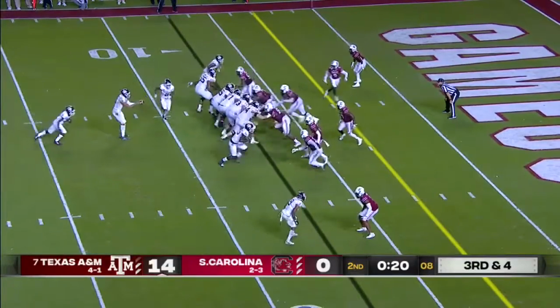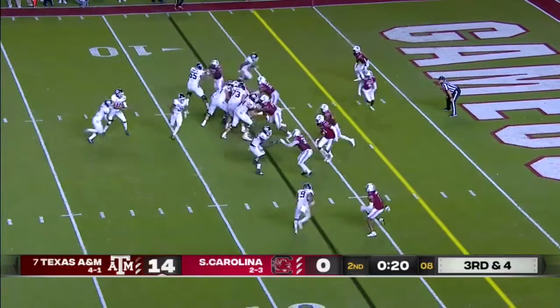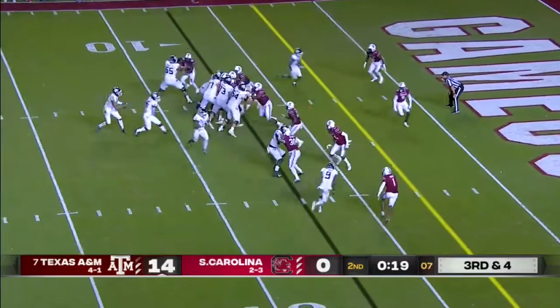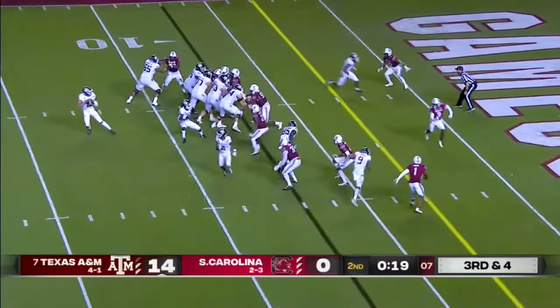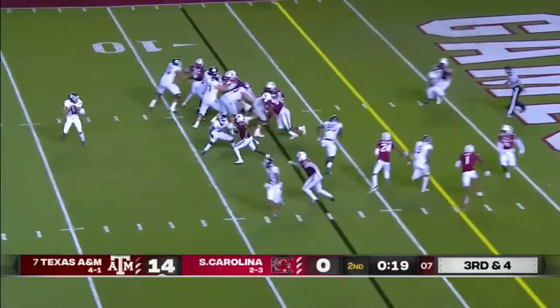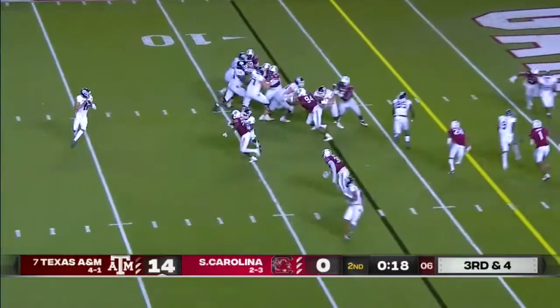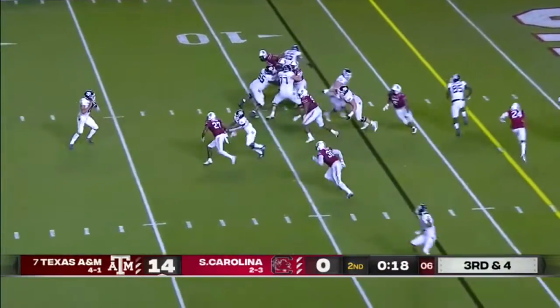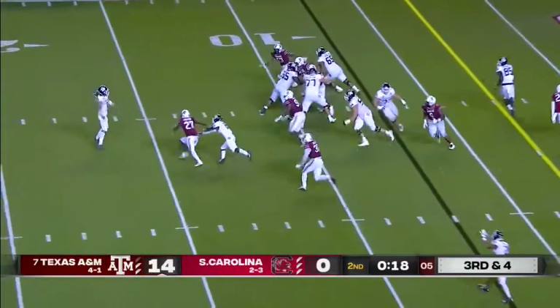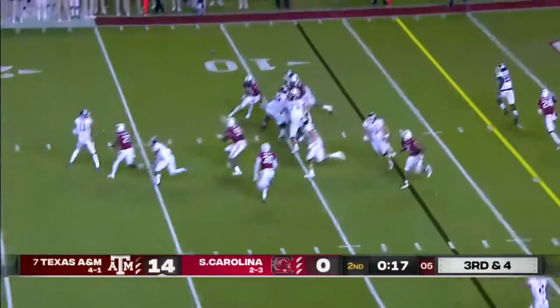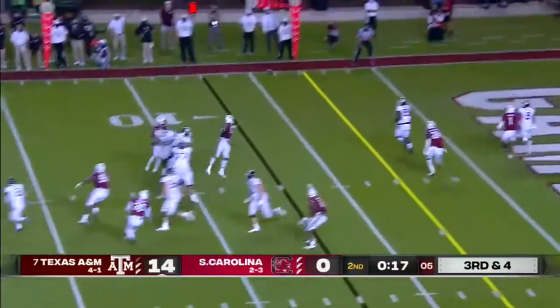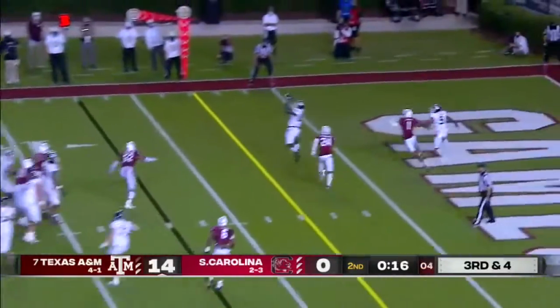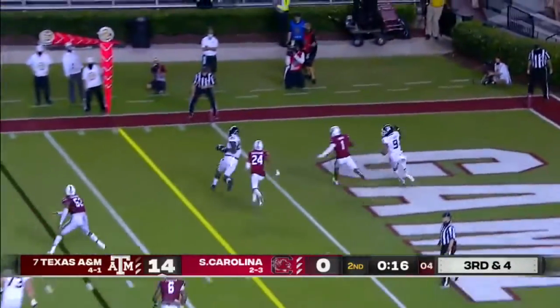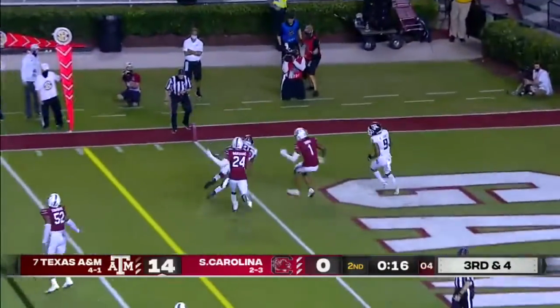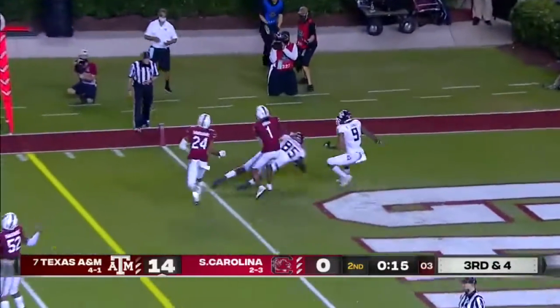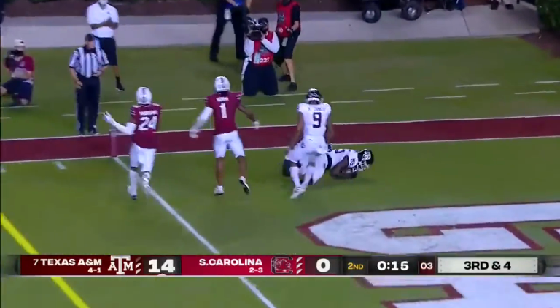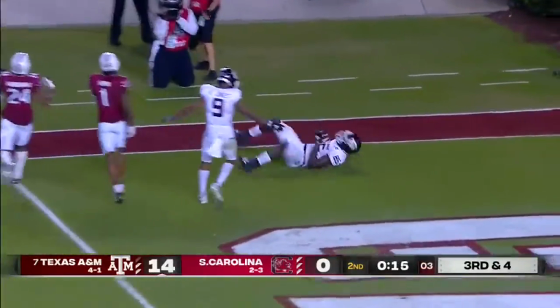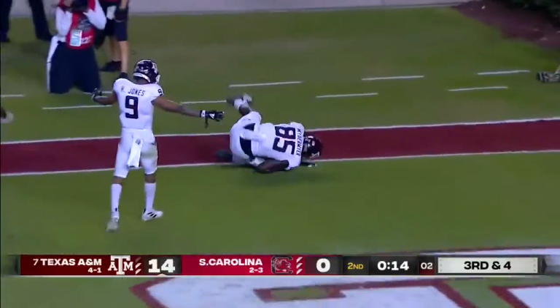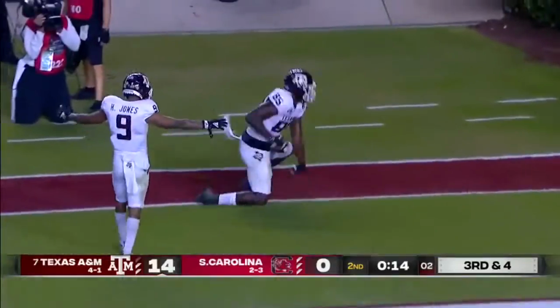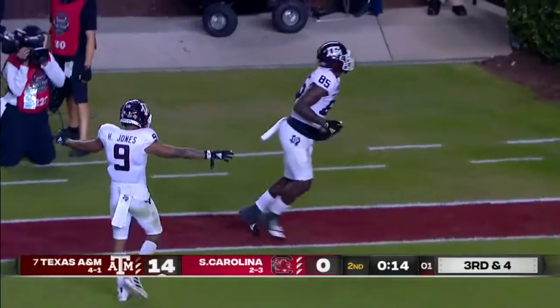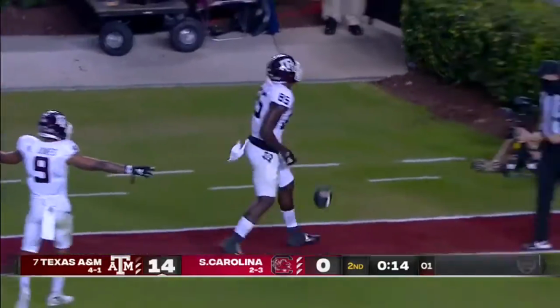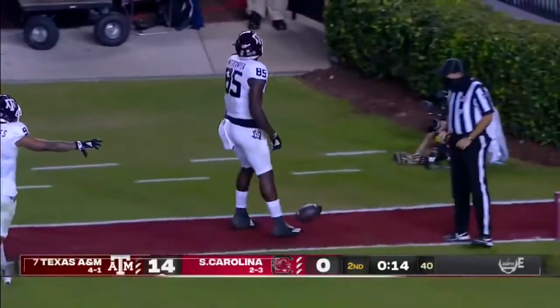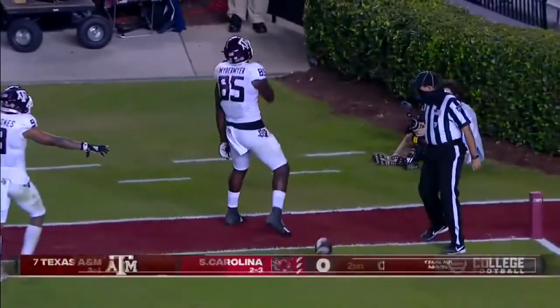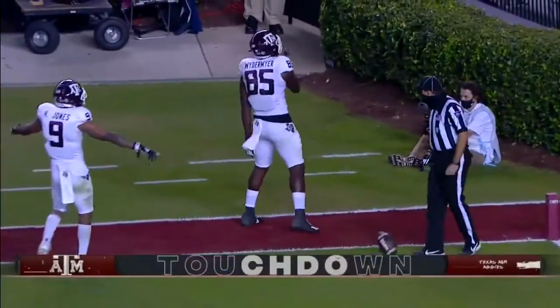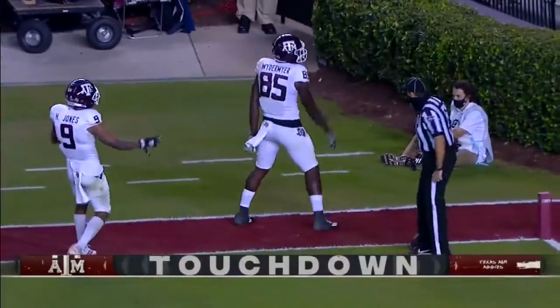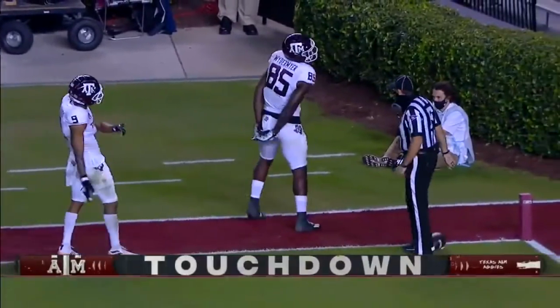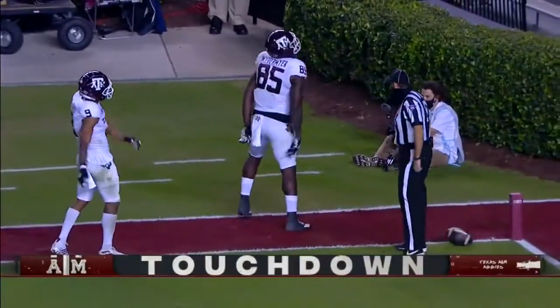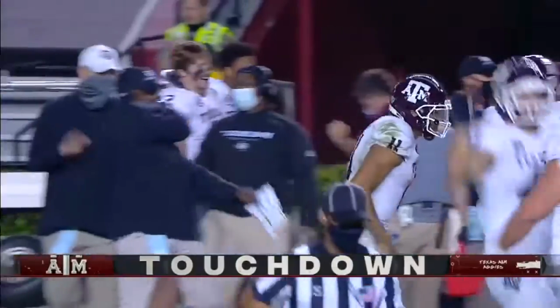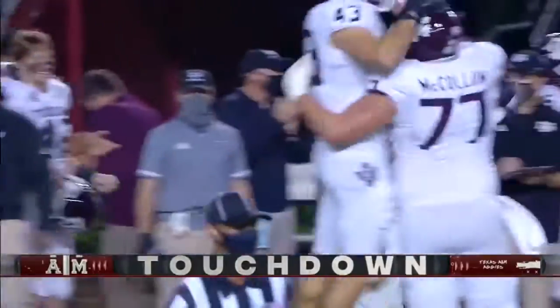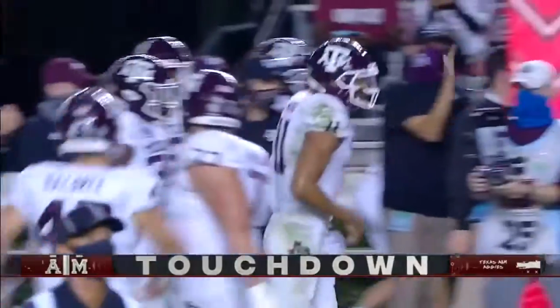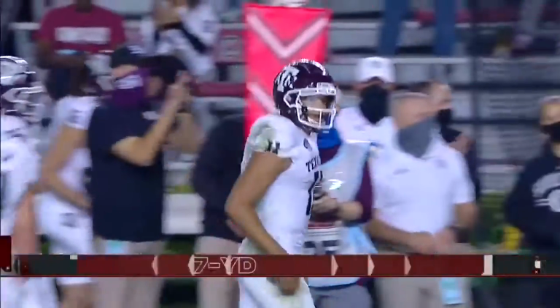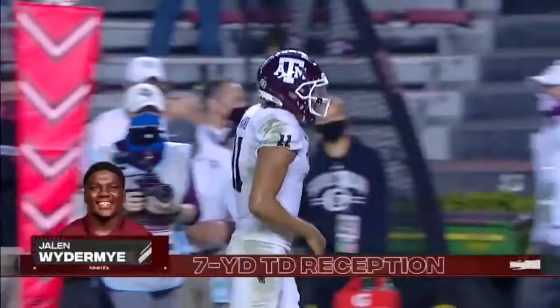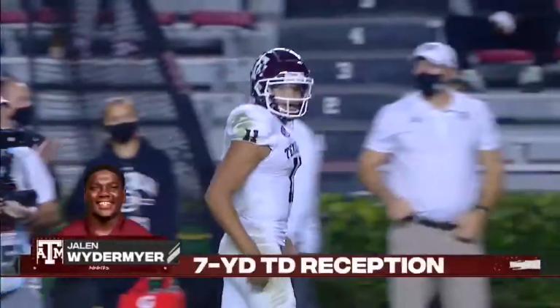They can get to the three. Mond on the play fake — open. Touchdown, Weidemeier! And that ties a school record to your little dance, Jalen Weidemeier.